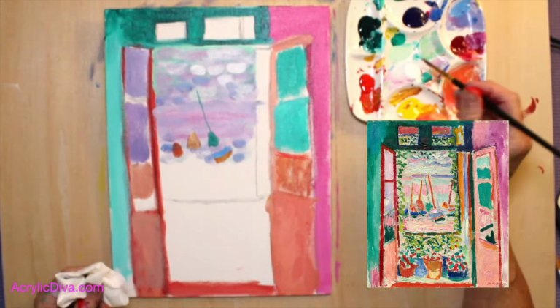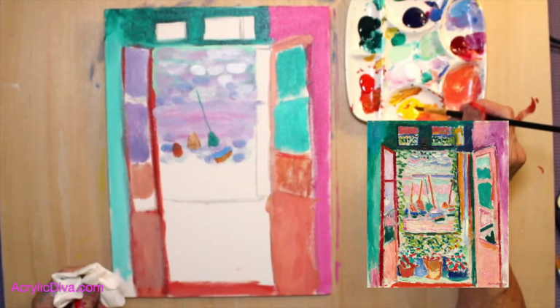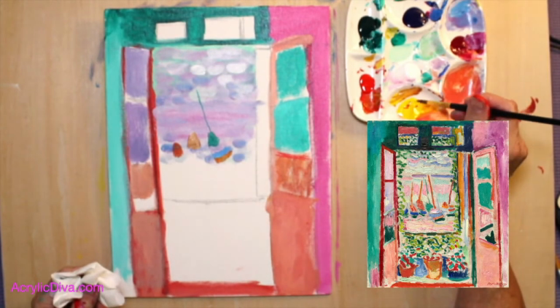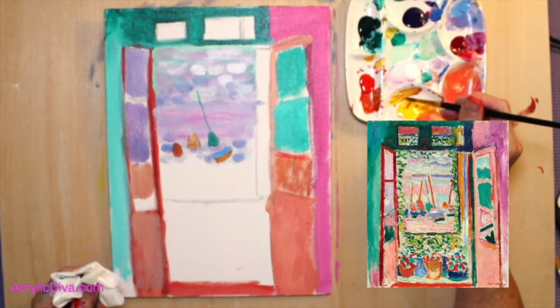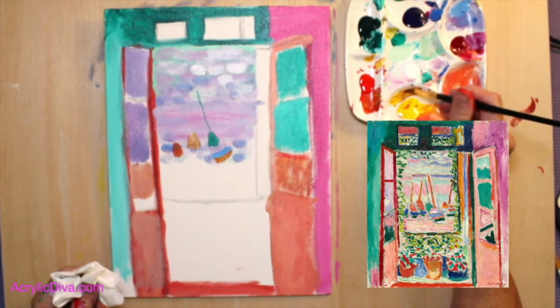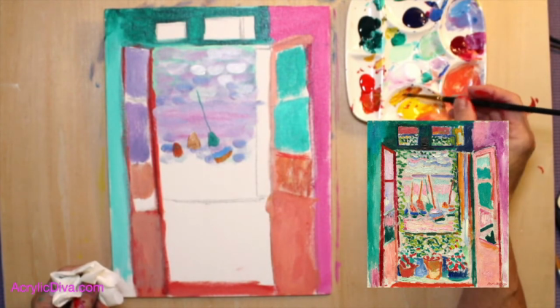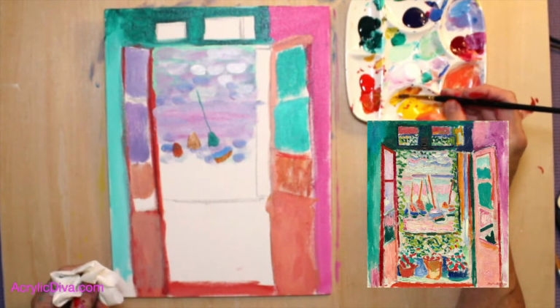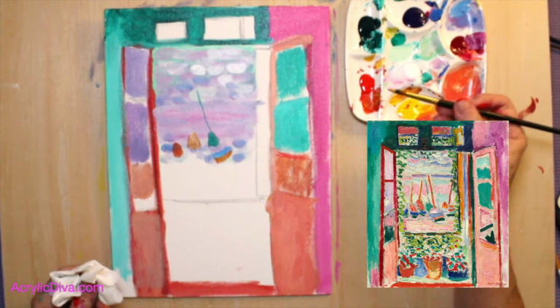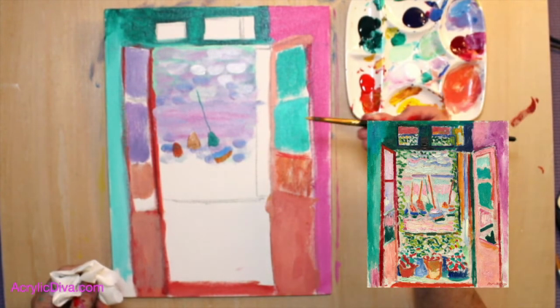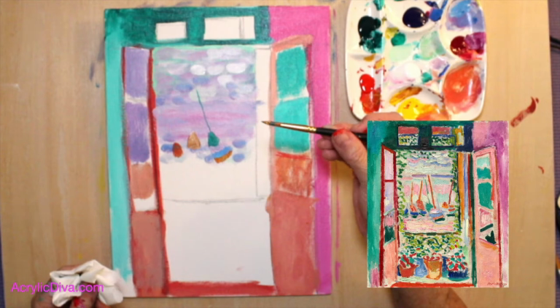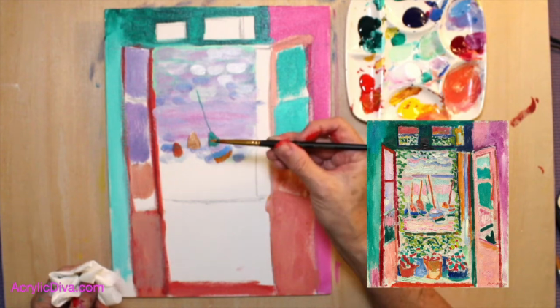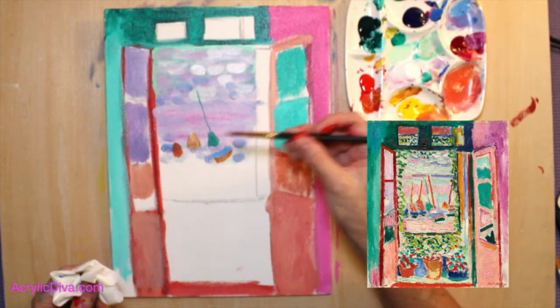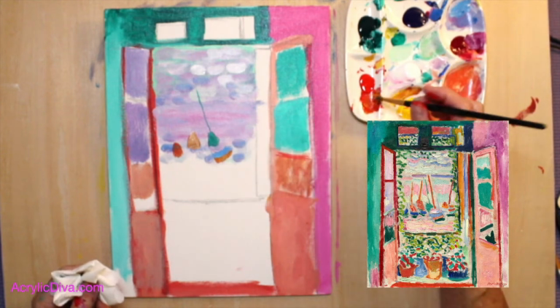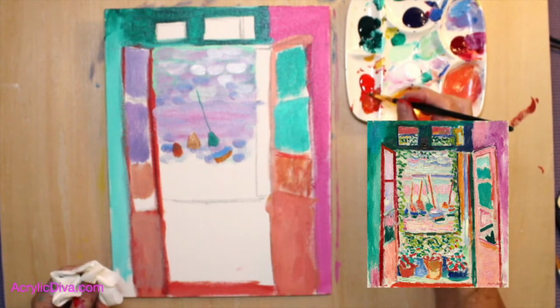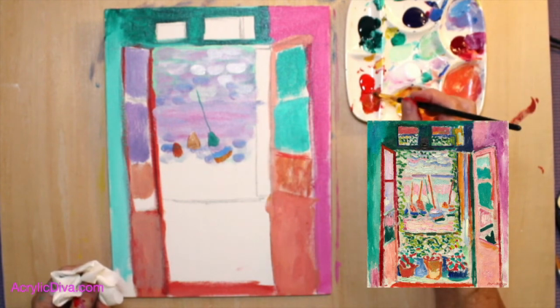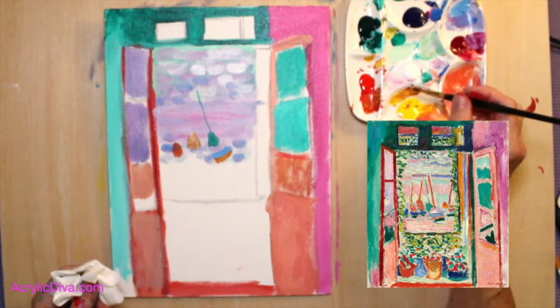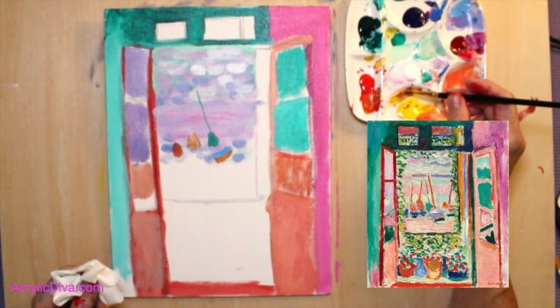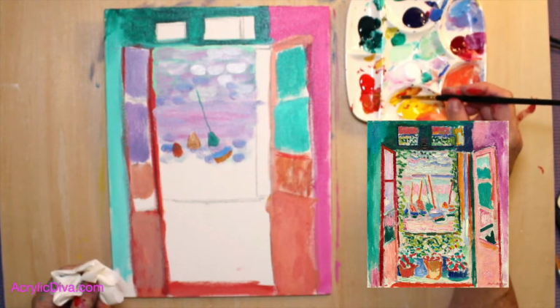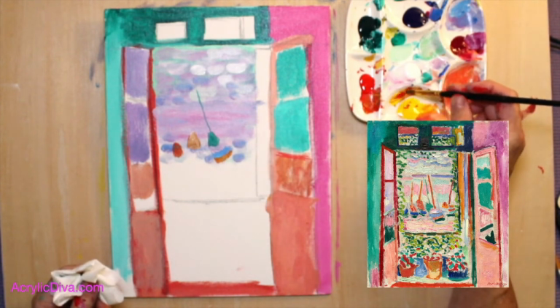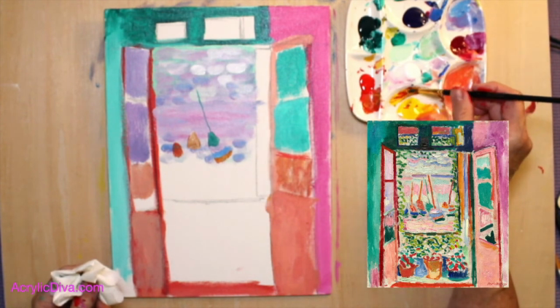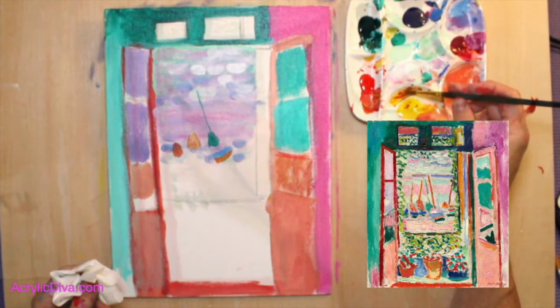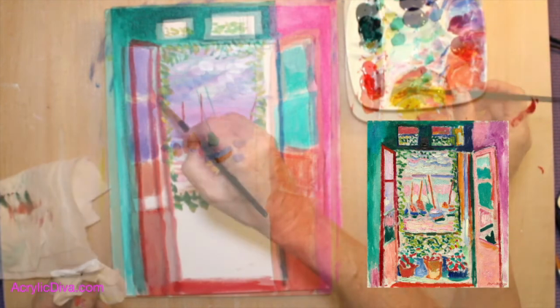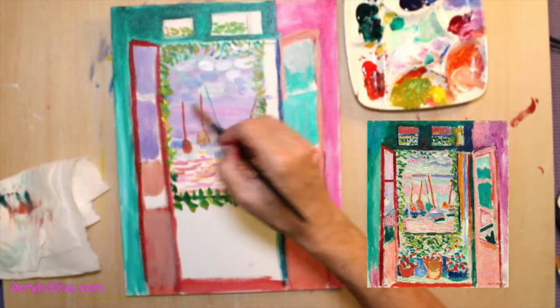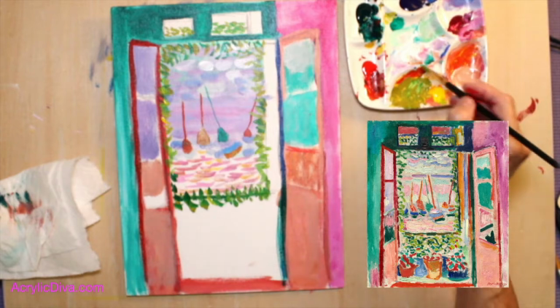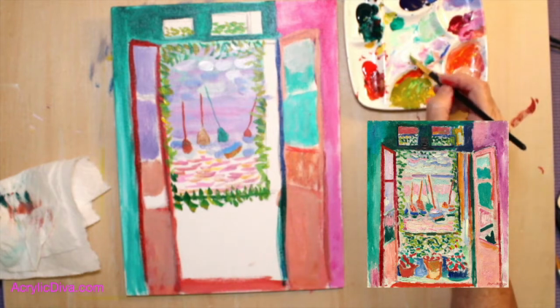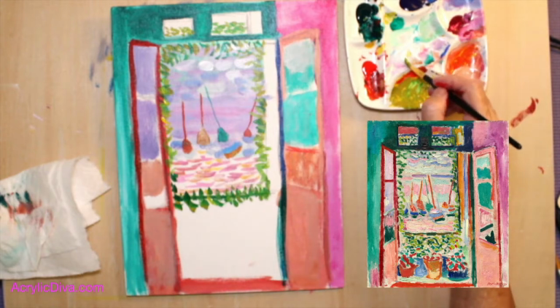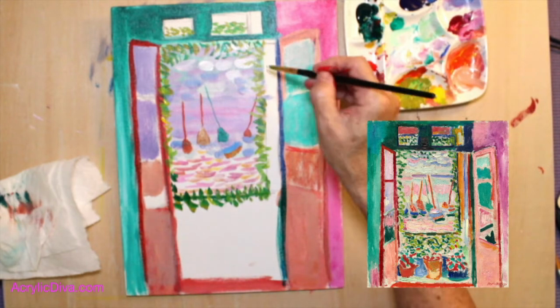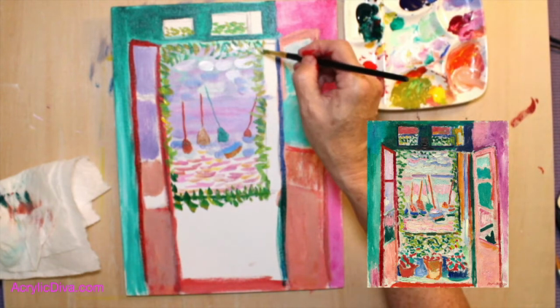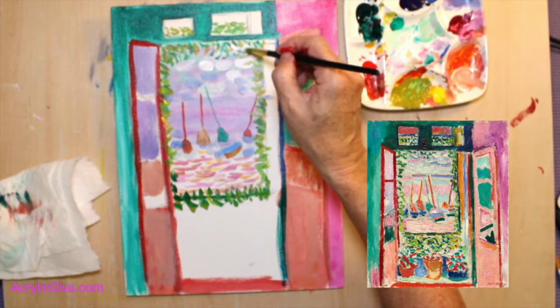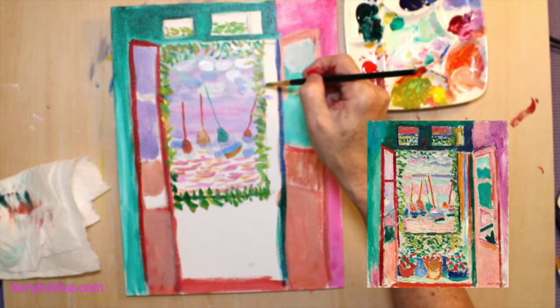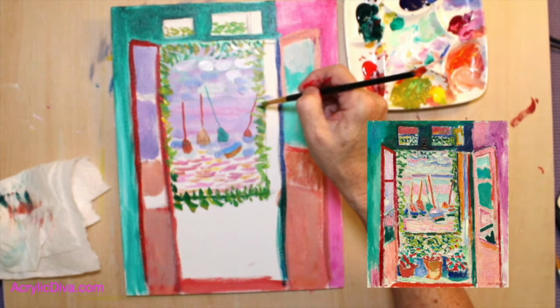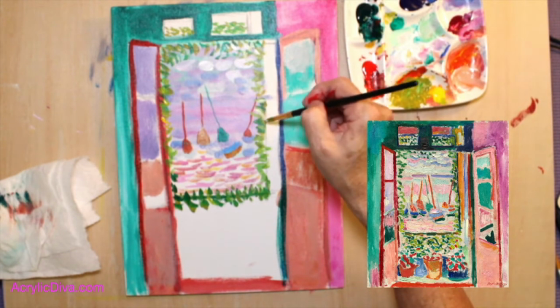Make sure your brush is loaded really well — your round. Load that up with that kind of red-y orange. A little titanium white on top never hurt.